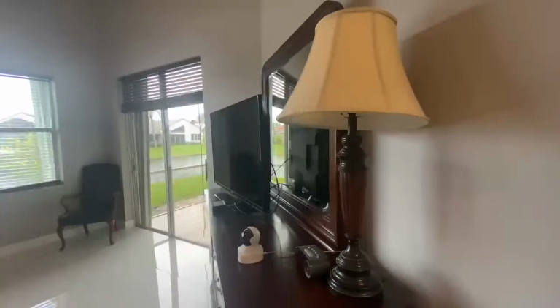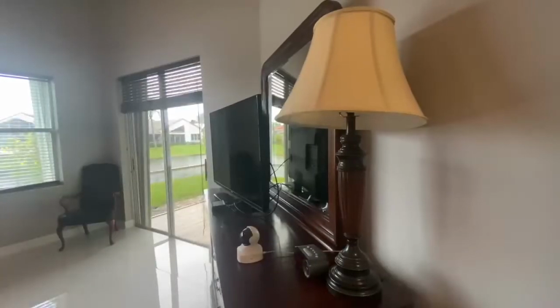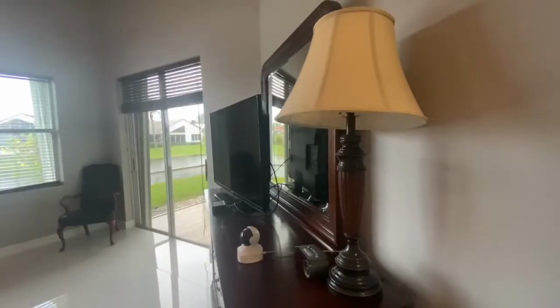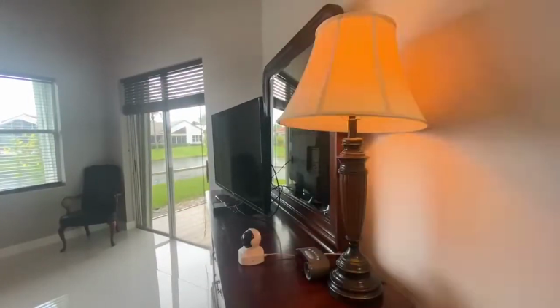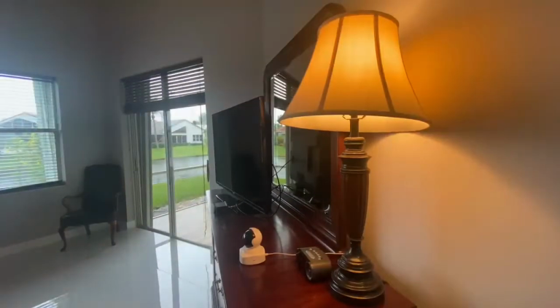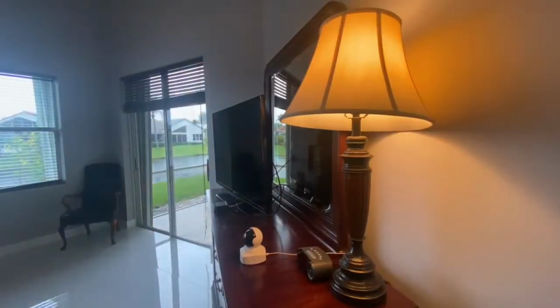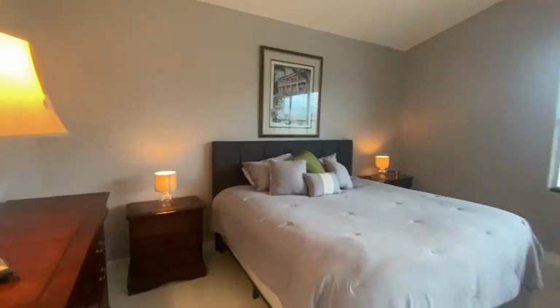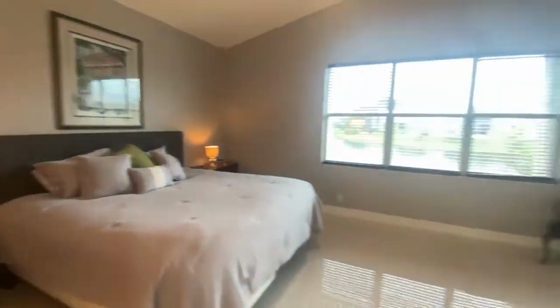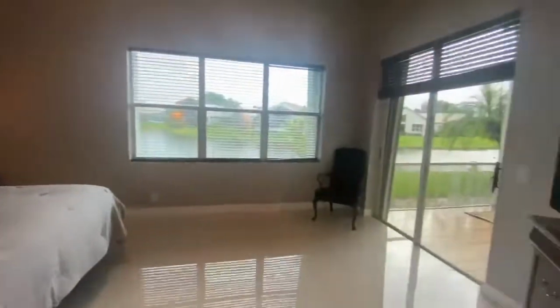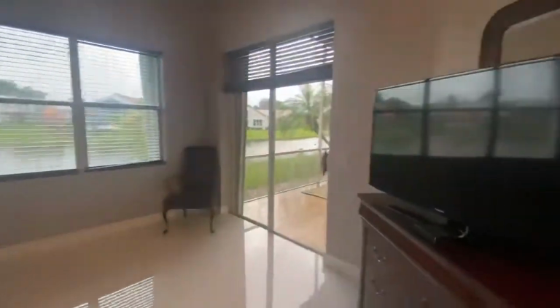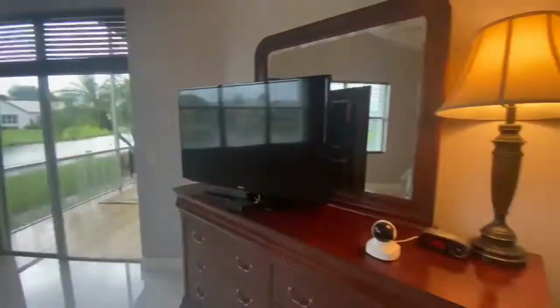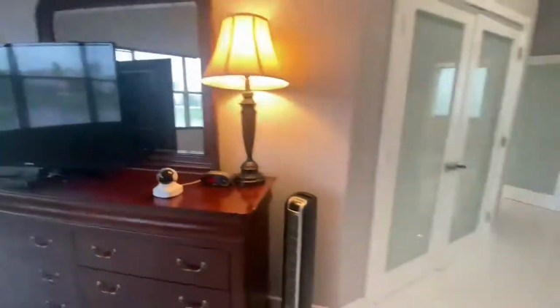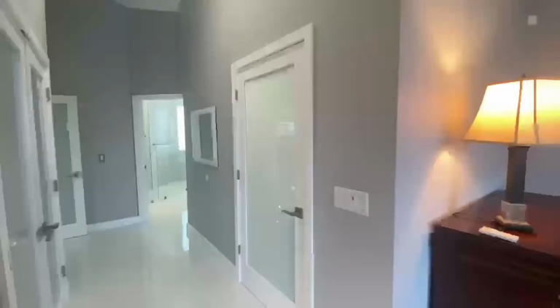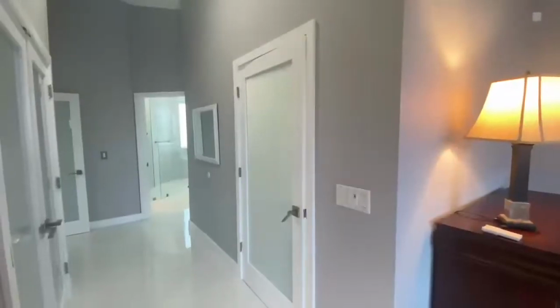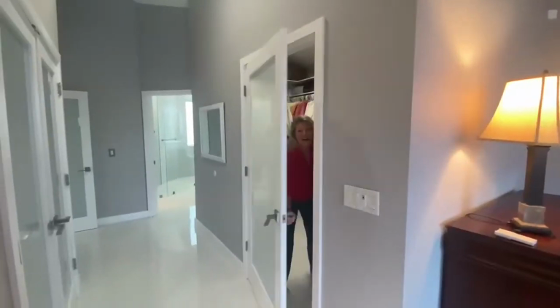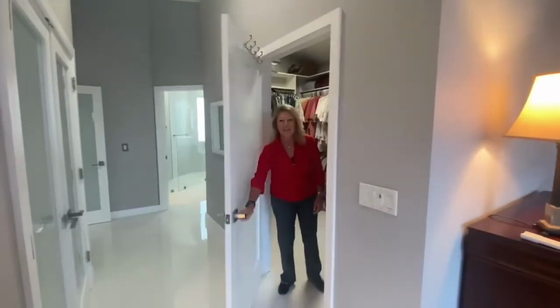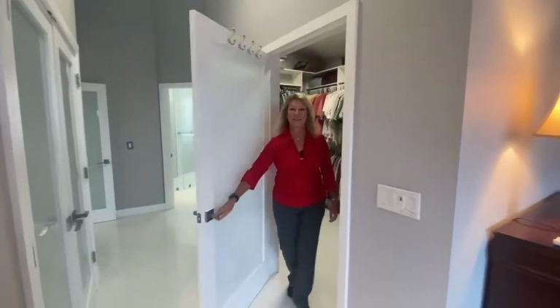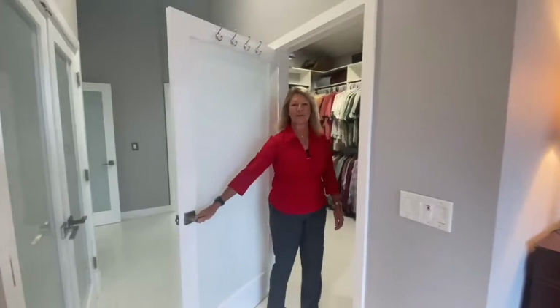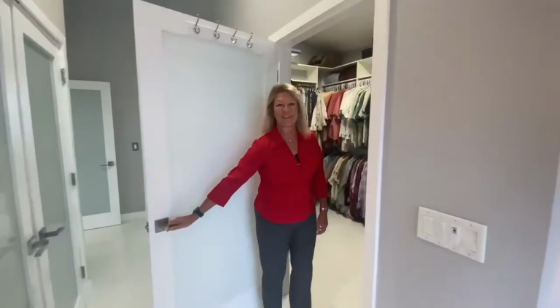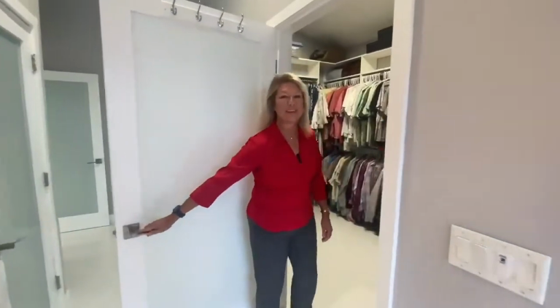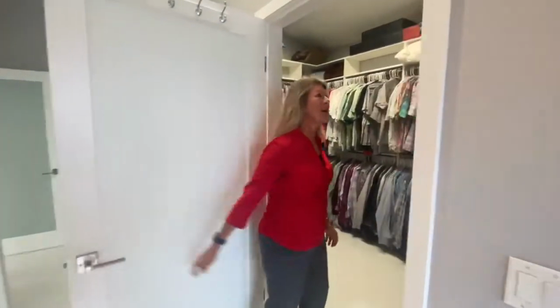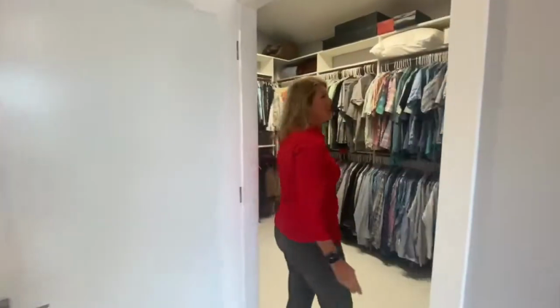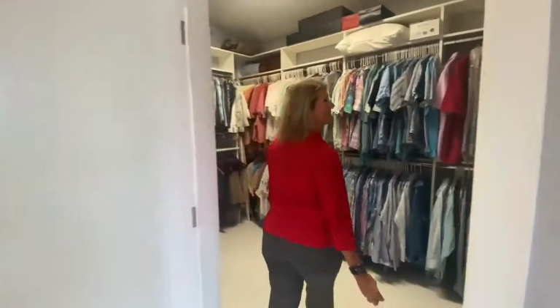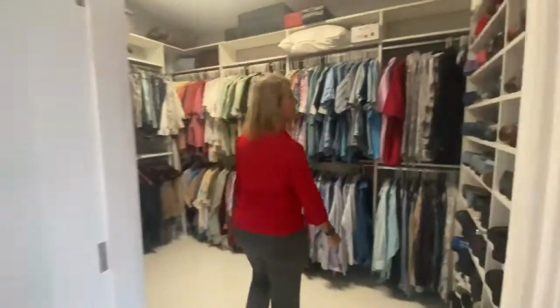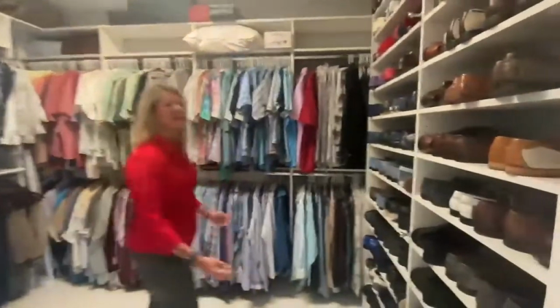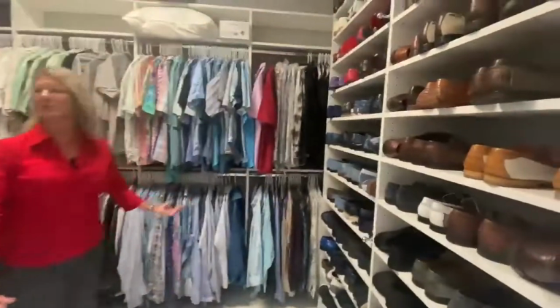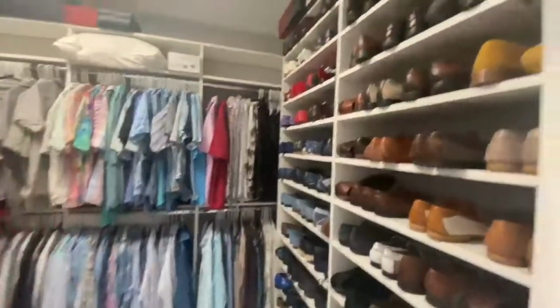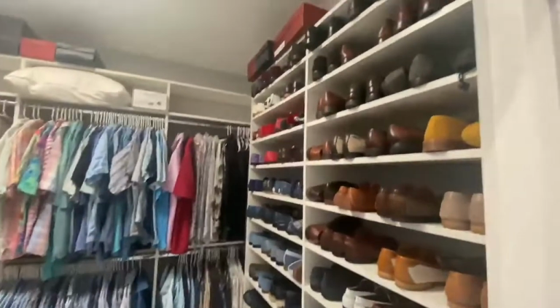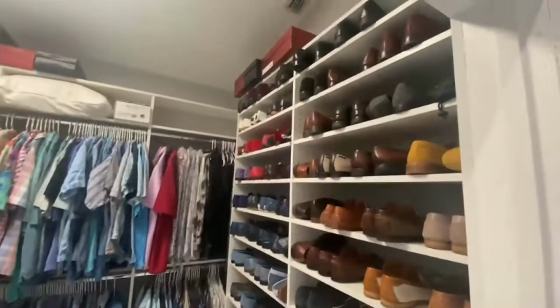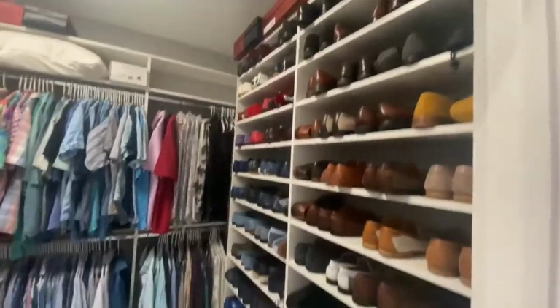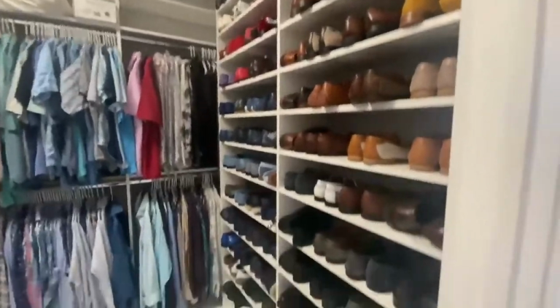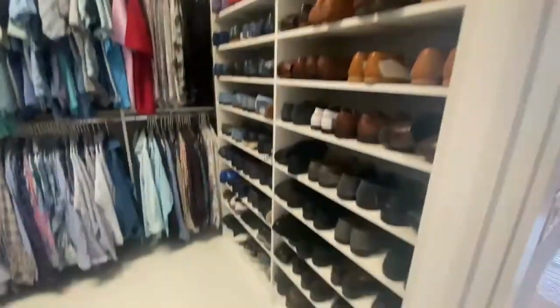Alexa, turn on dresser. Now this is the closet I wouldn't mind getting trapped in. Check out this shoe collection. If you're someone that likes shoes and all your clothes in order, this closet's for you.